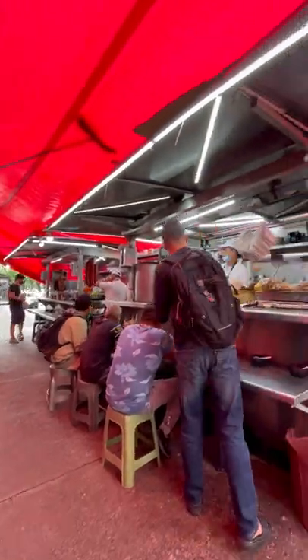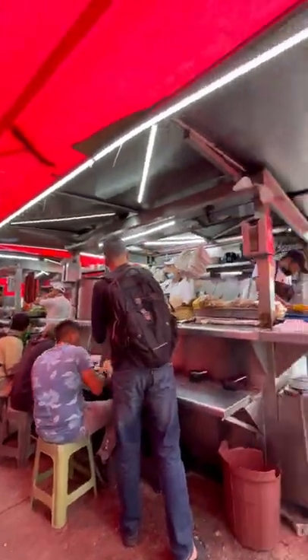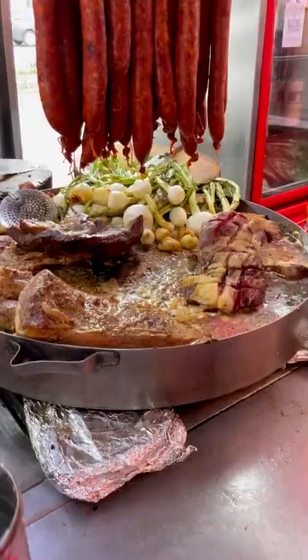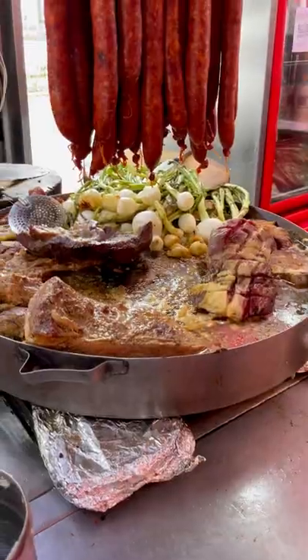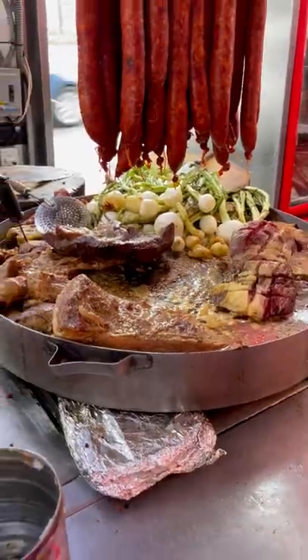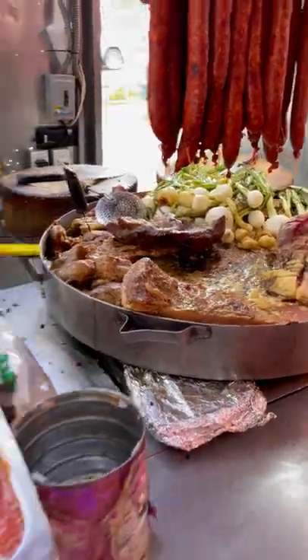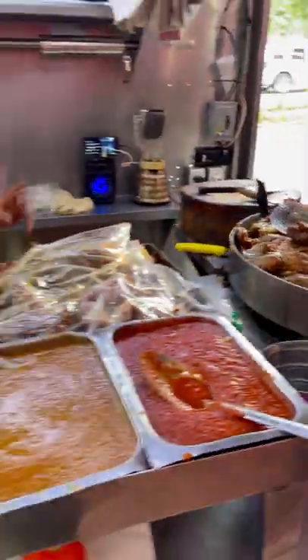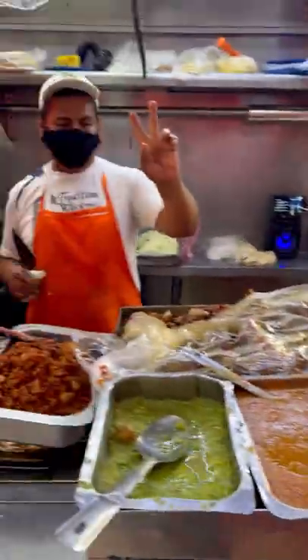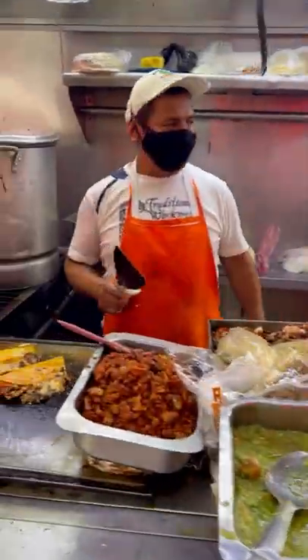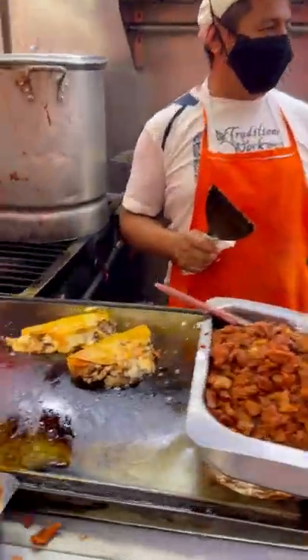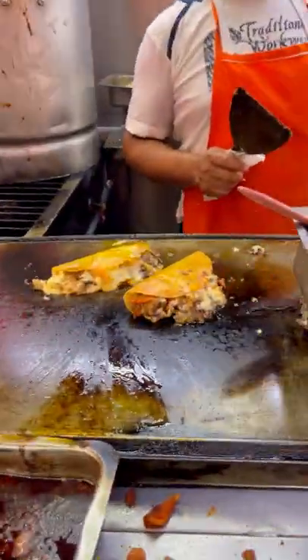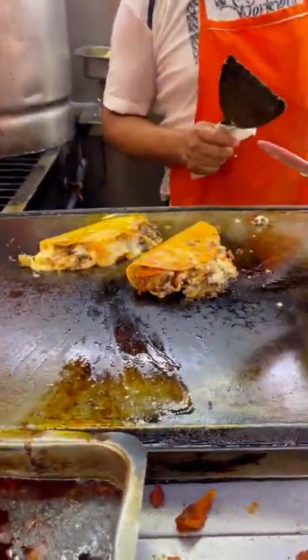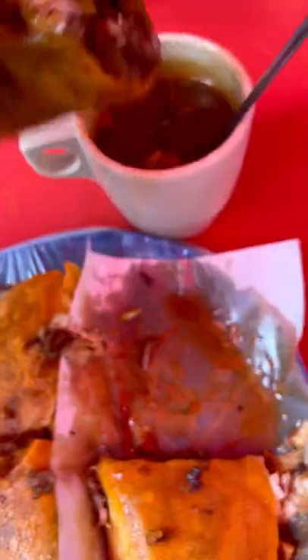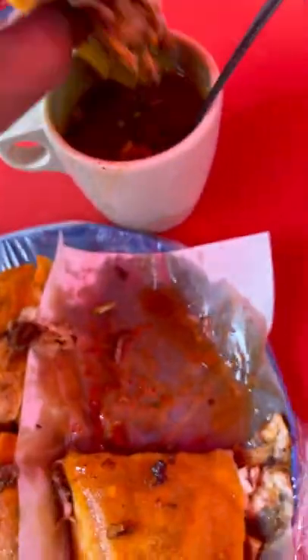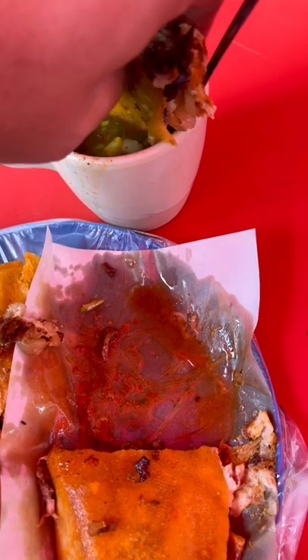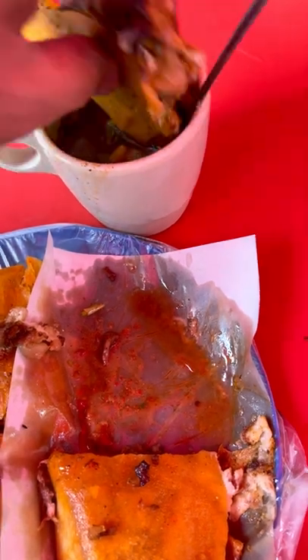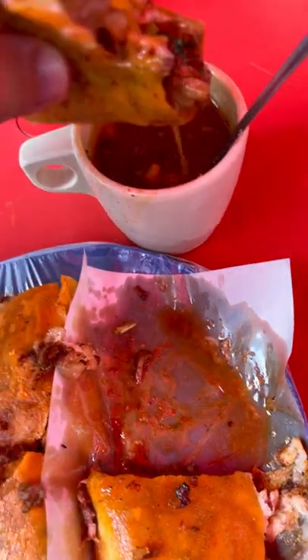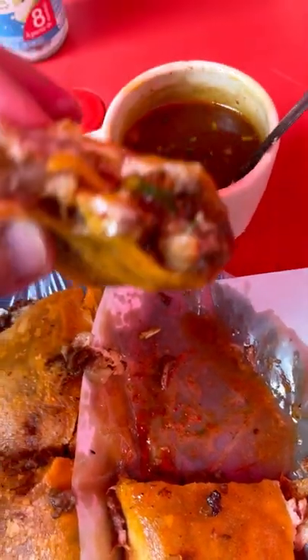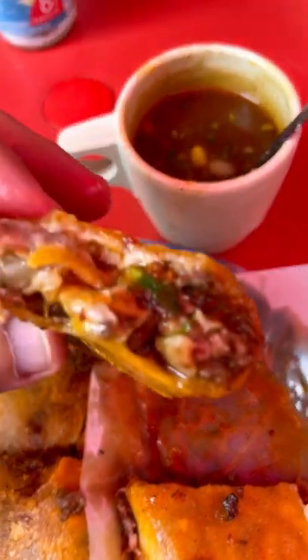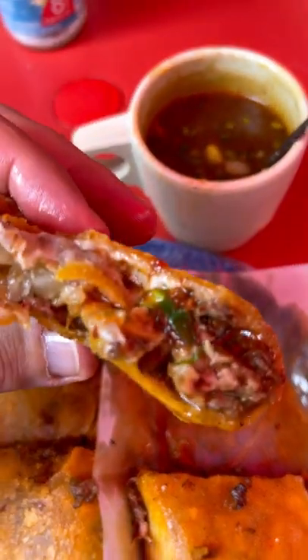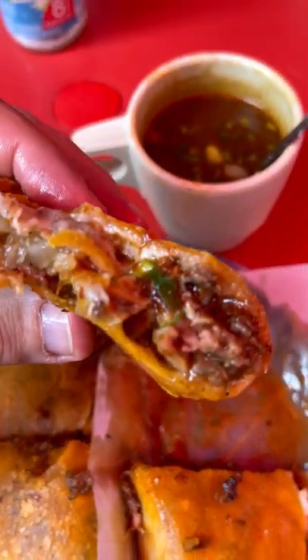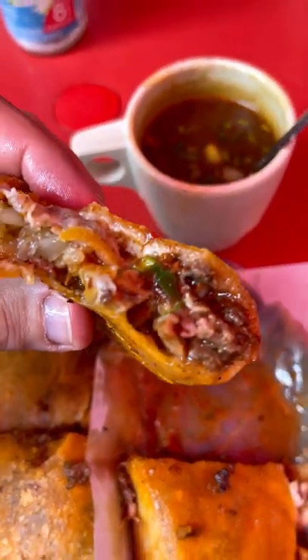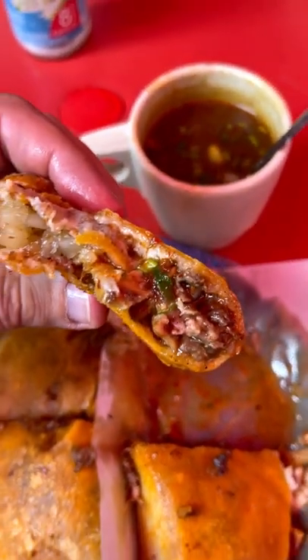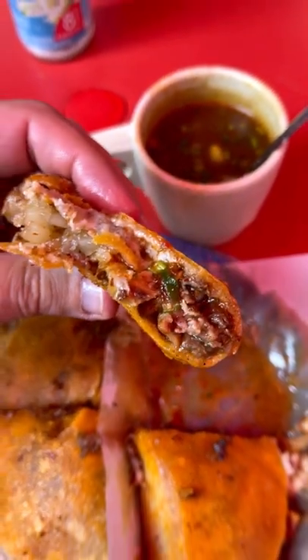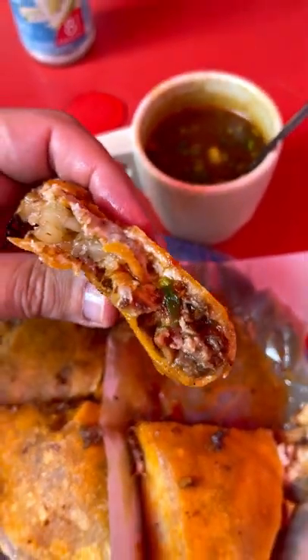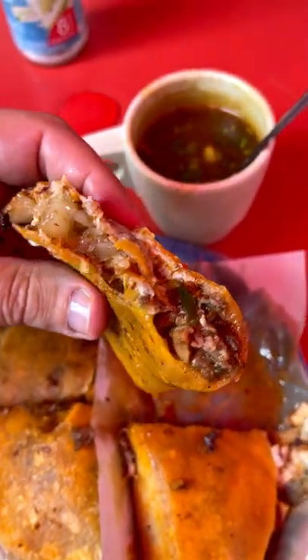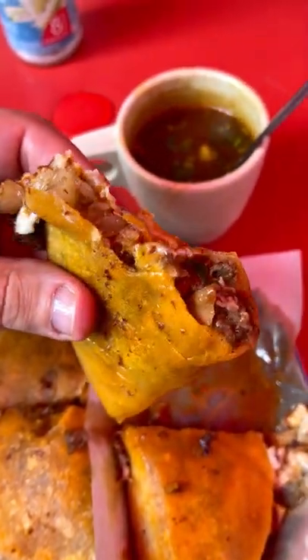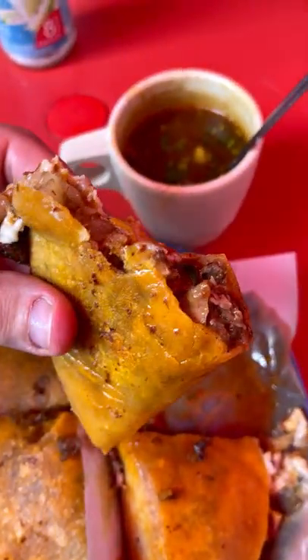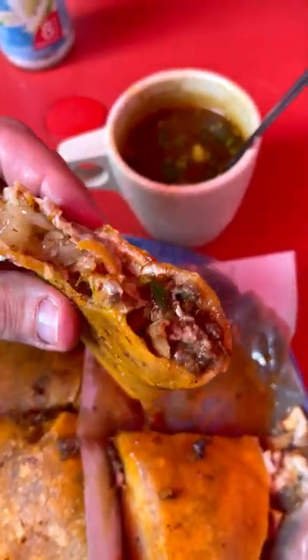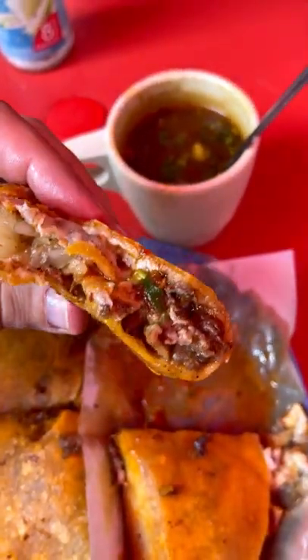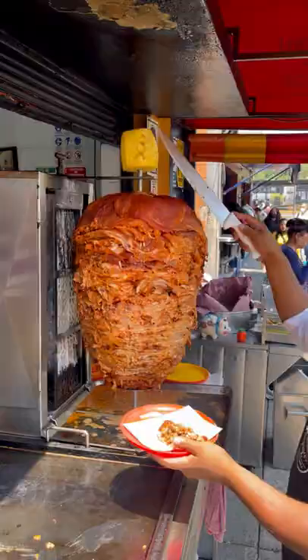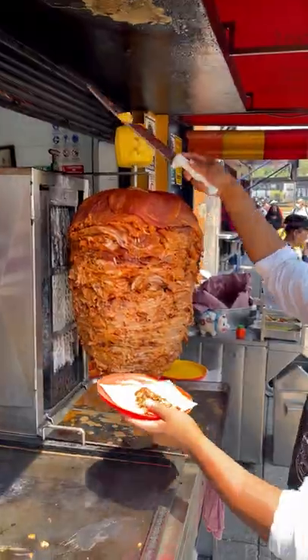Next up is Birria Tacos. This street stall does it the traditional way, and it's just literally the most delicious bite. It will change your life. I'm still dreaming of it.